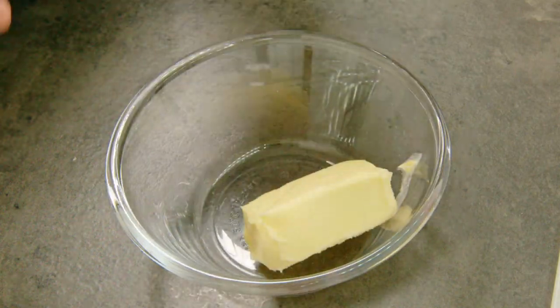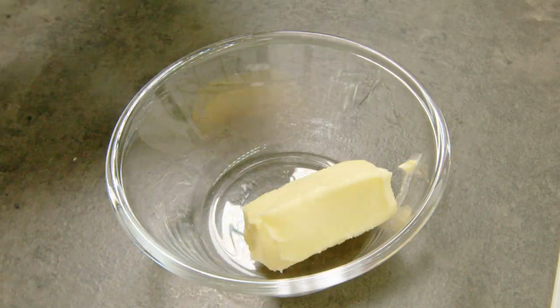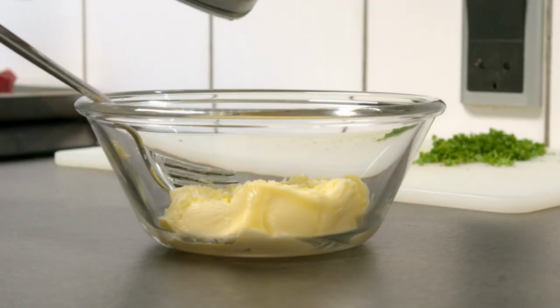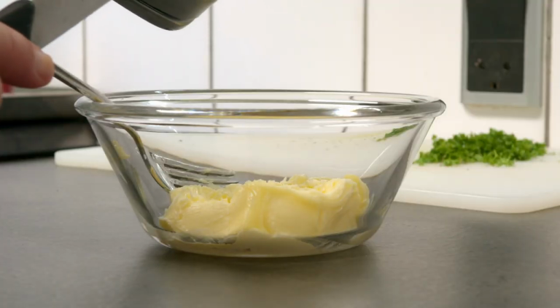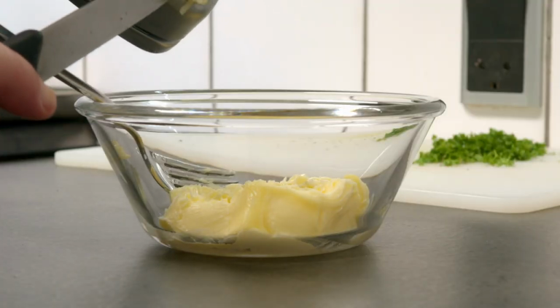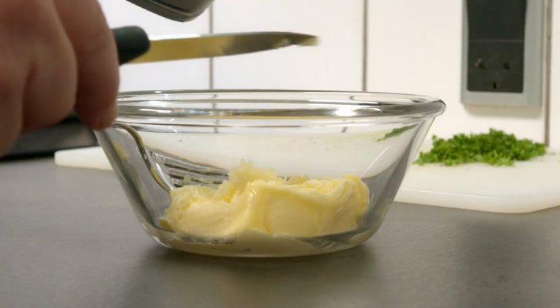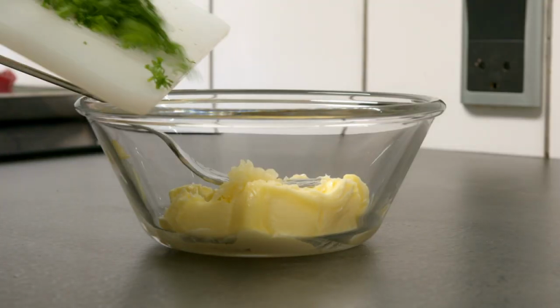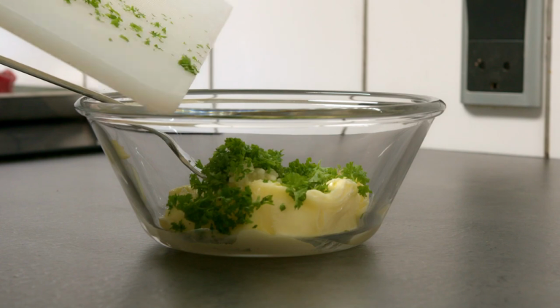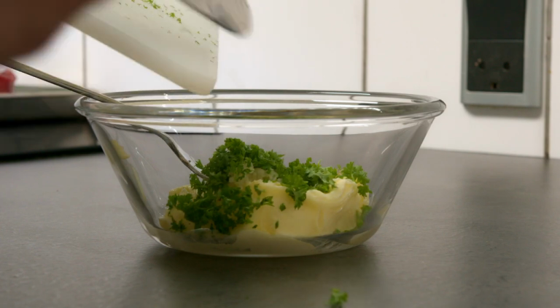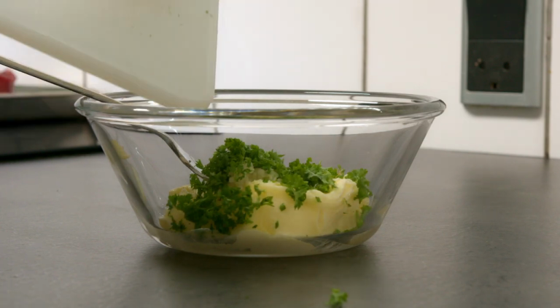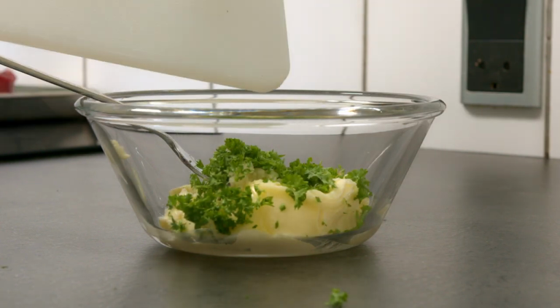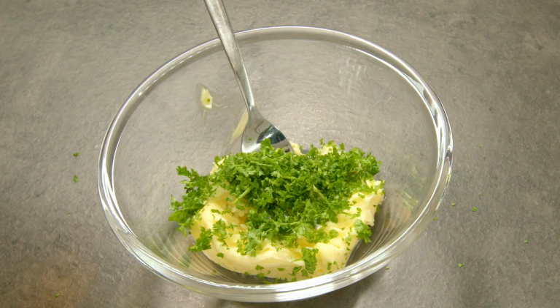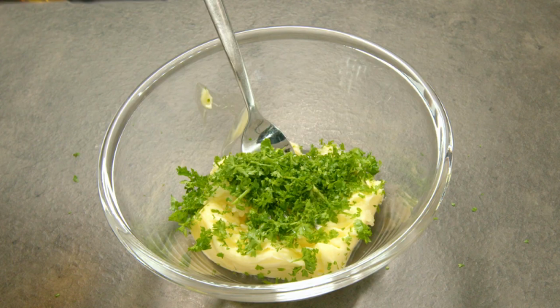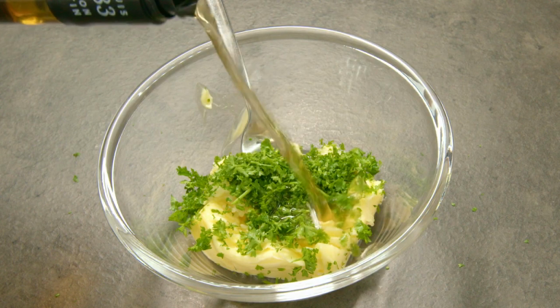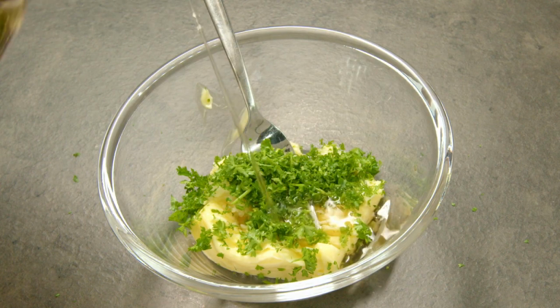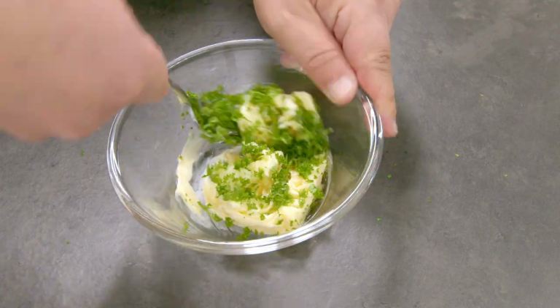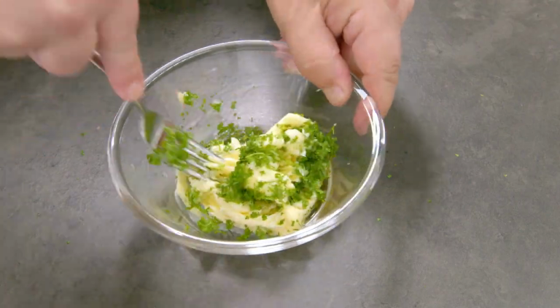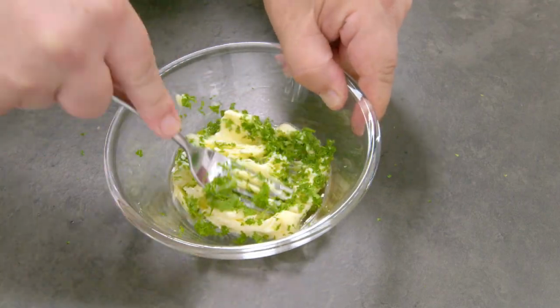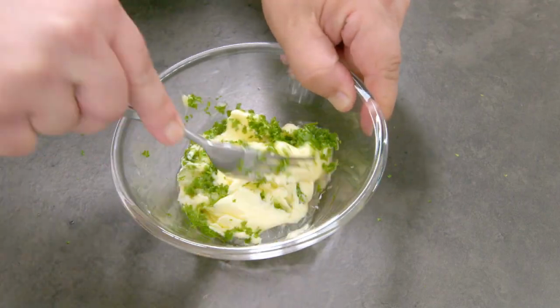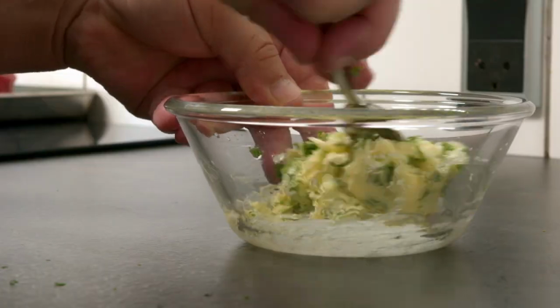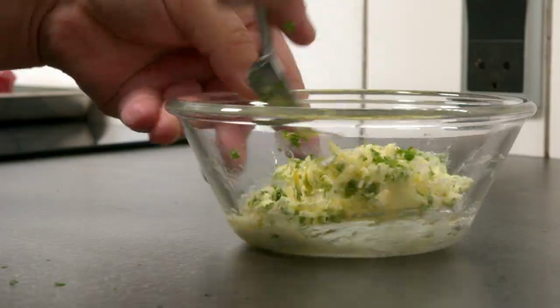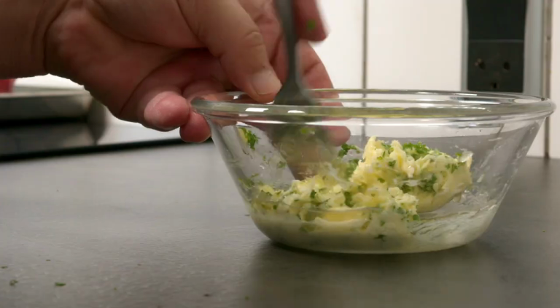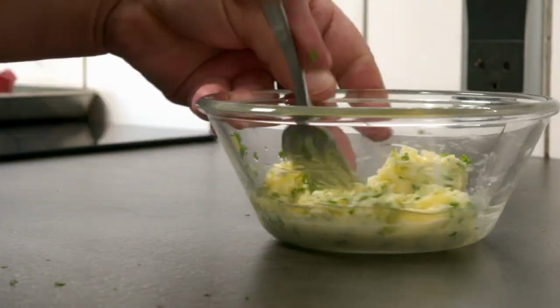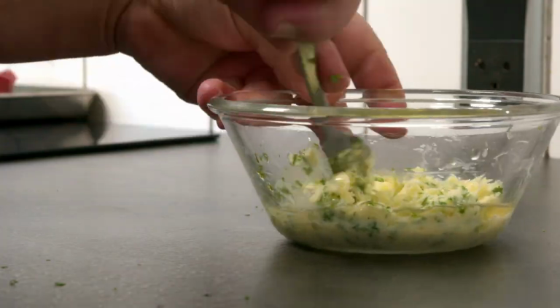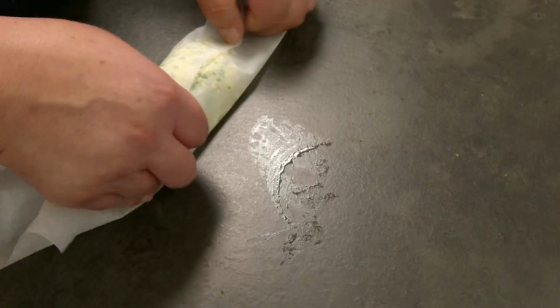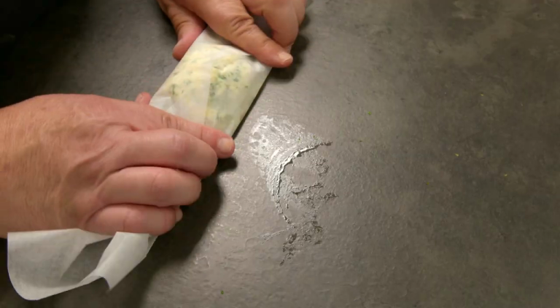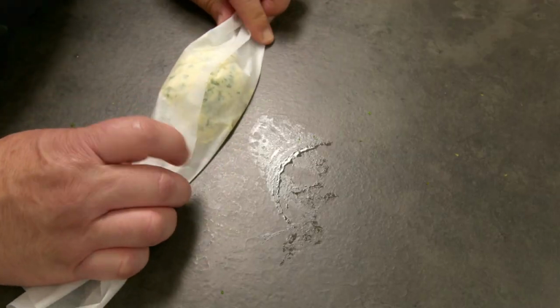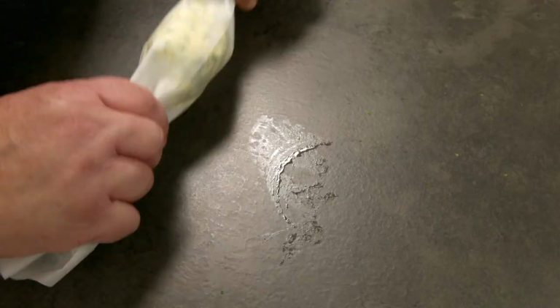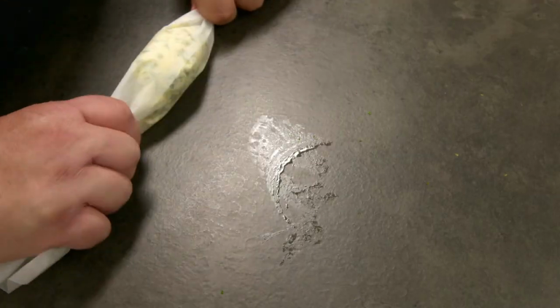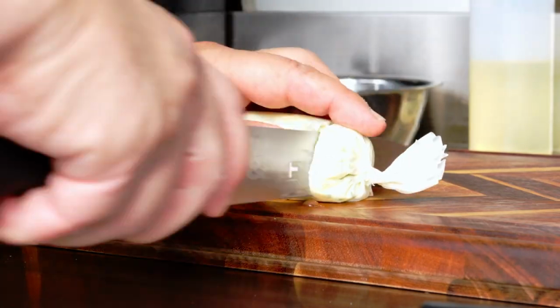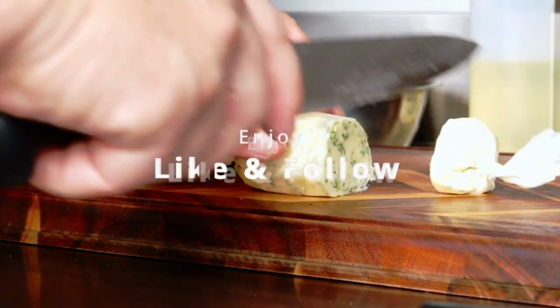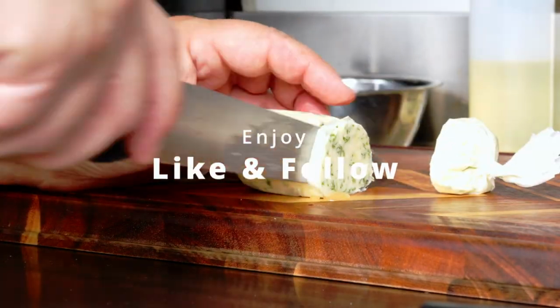It's basically only four ingredients: butter, parsley, garlic and a little bit of lemon juice. I use four small cloves of garlic to about 50 grams of butter and a lot of parsley.